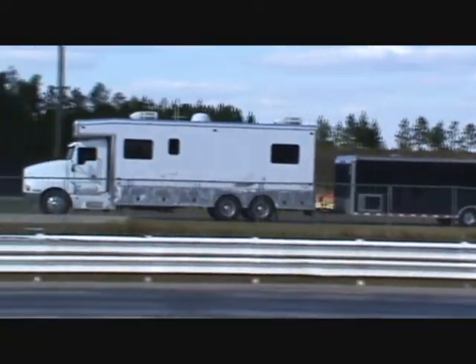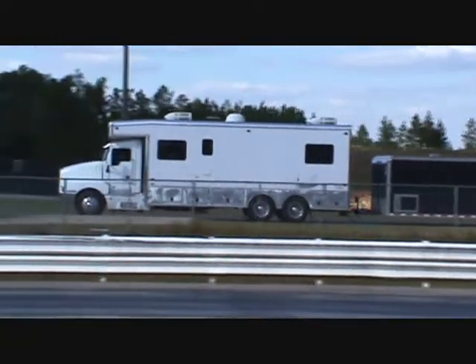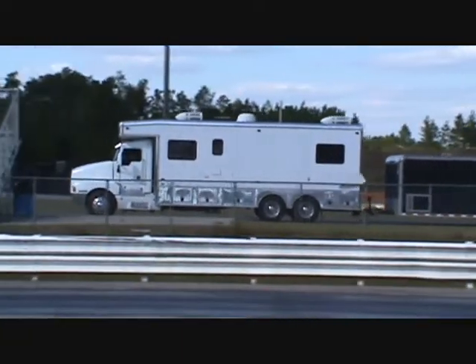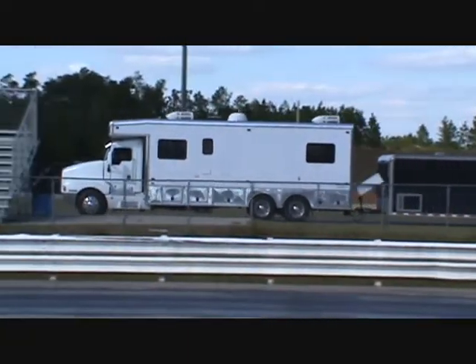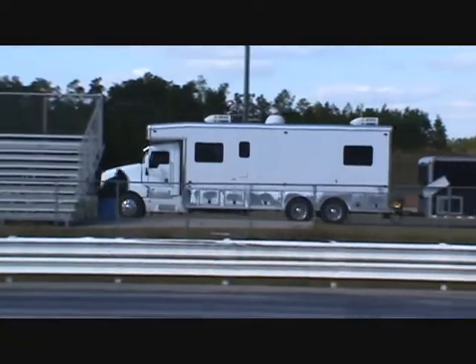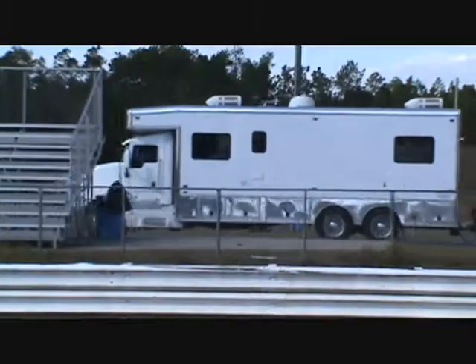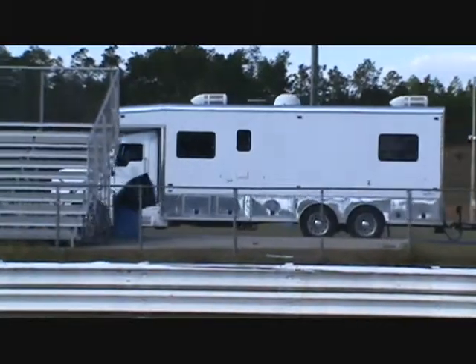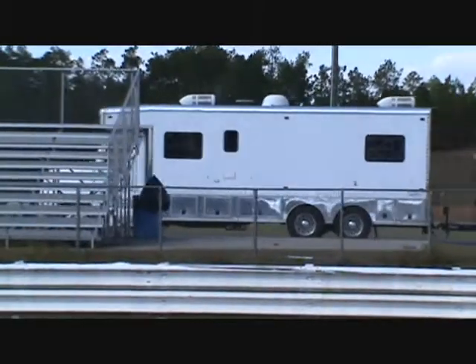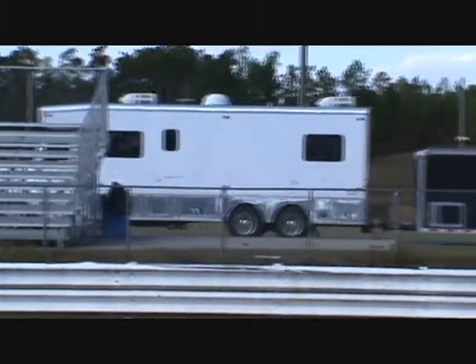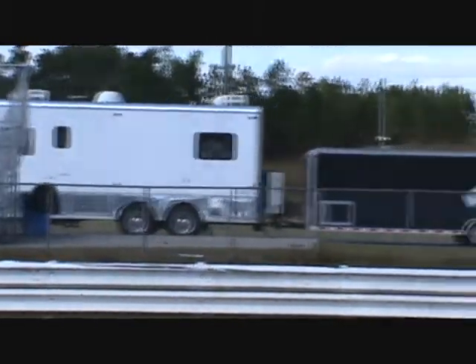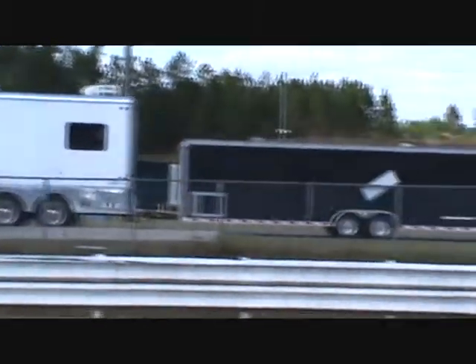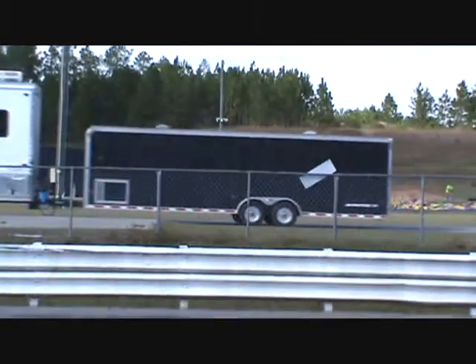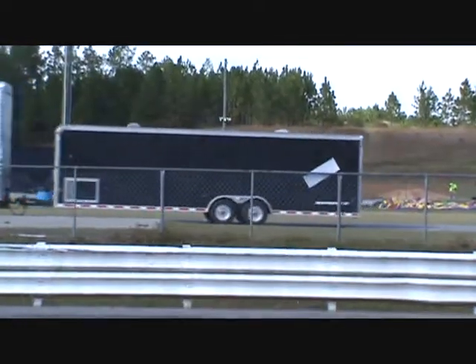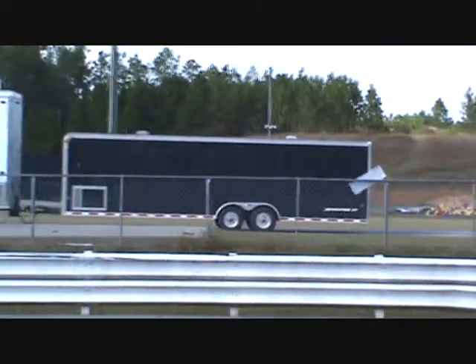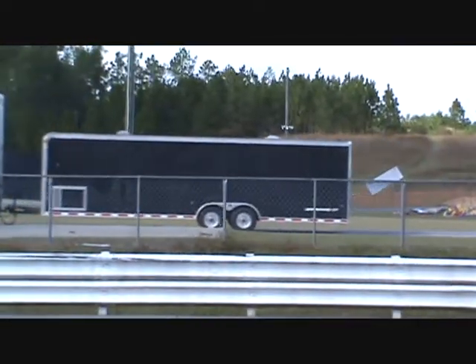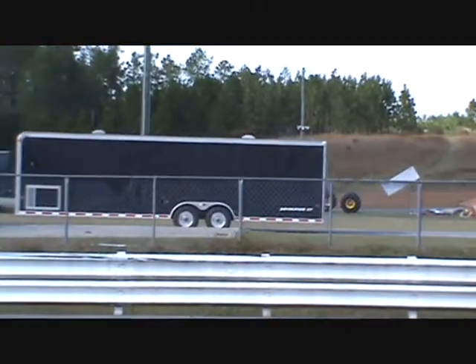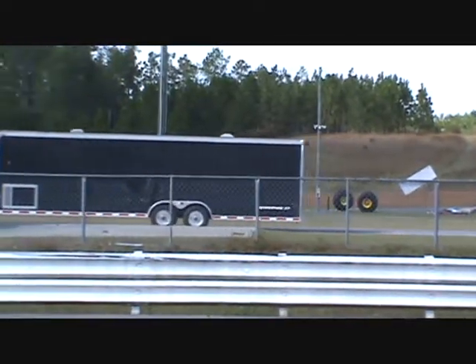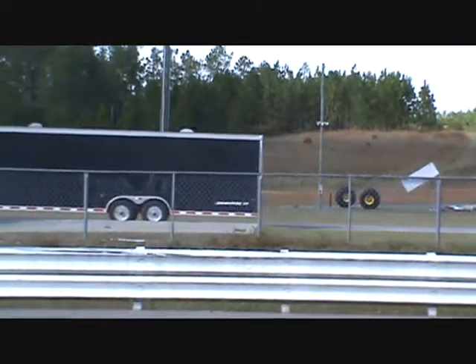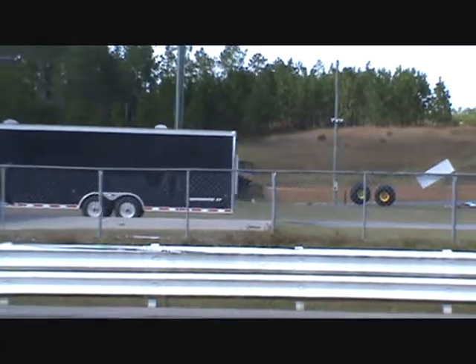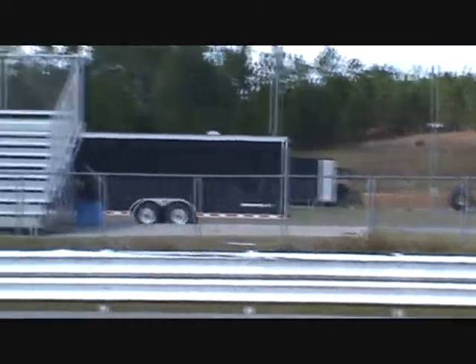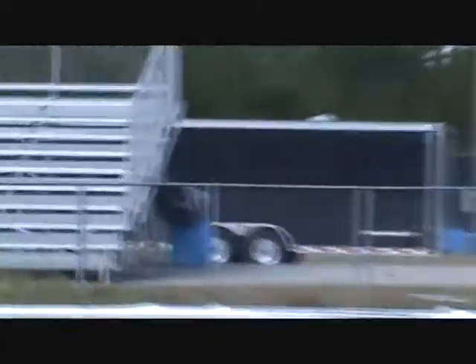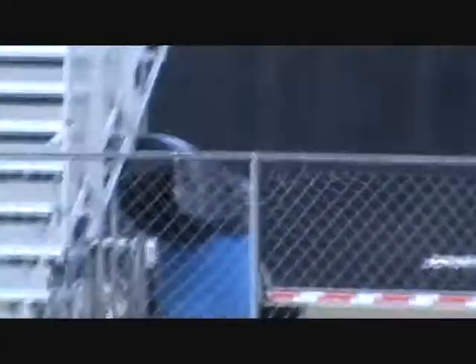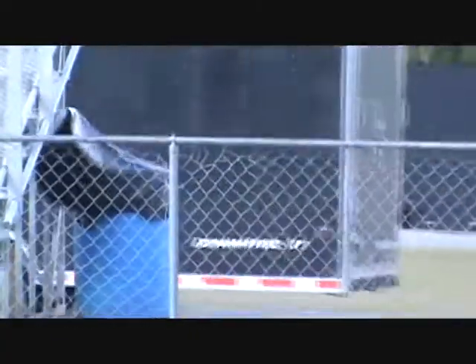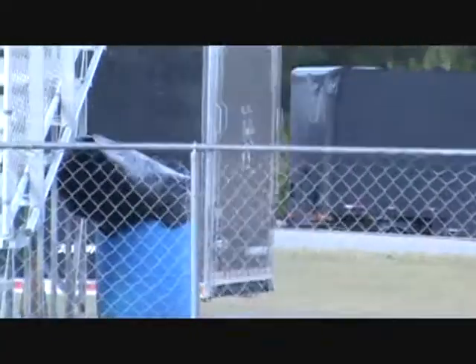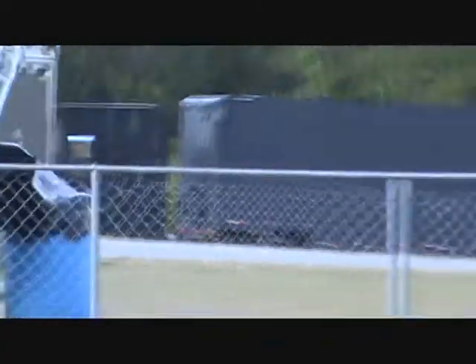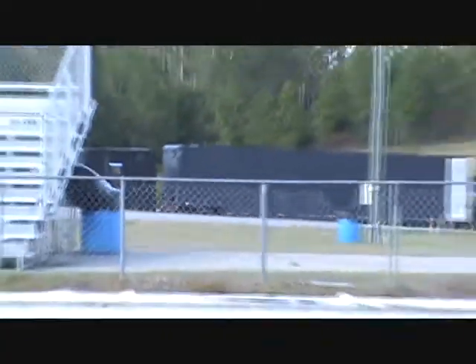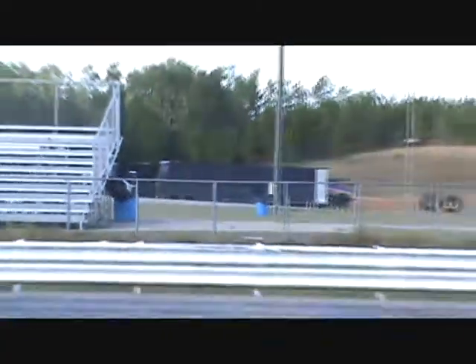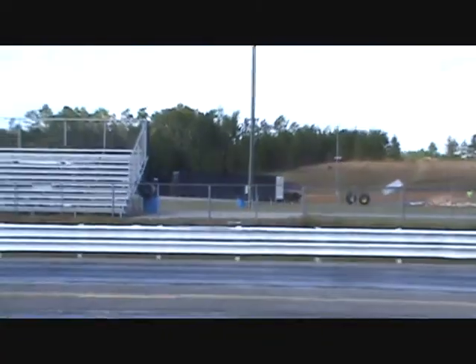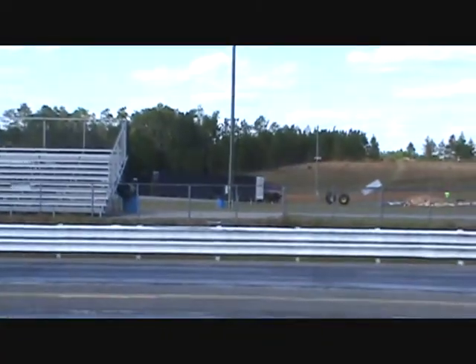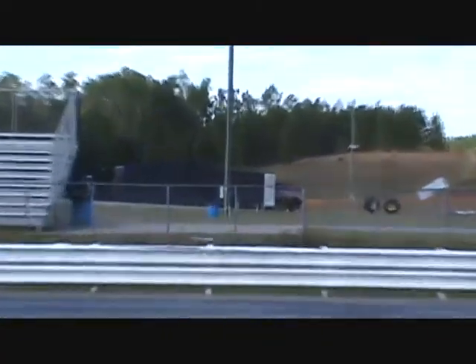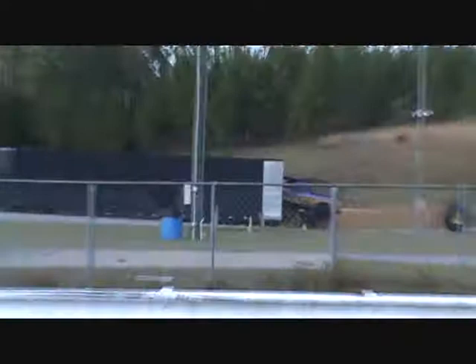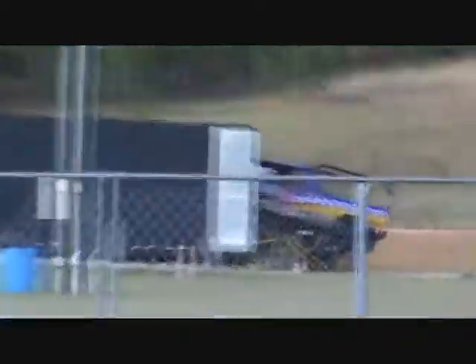He's got a nice rig, doesn't he? Look at that. Too bad he doesn't have his name on the side of it. Here comes the monster truck!